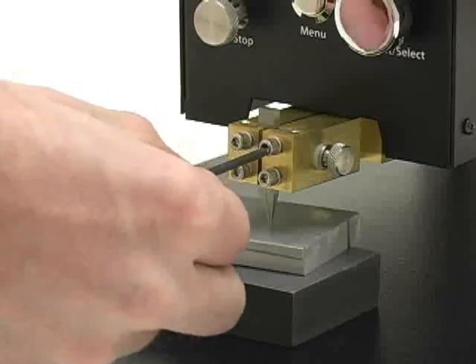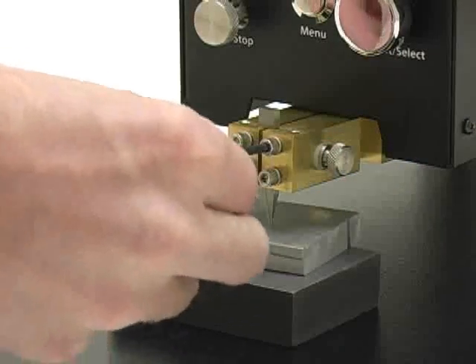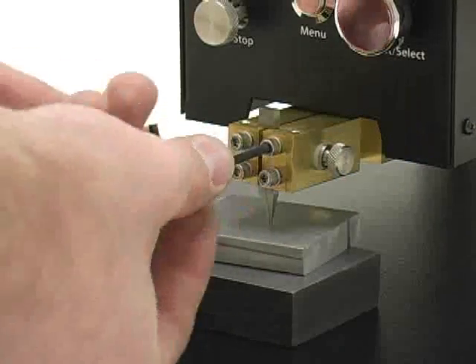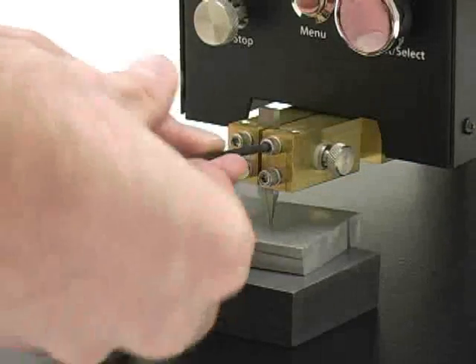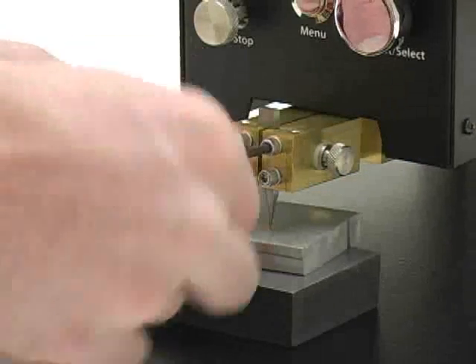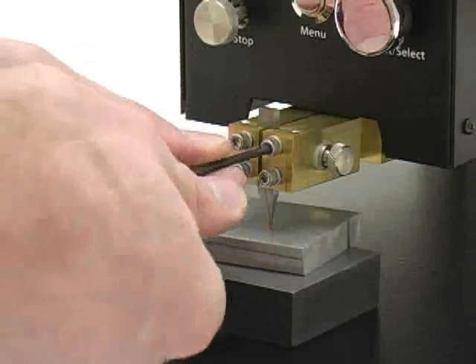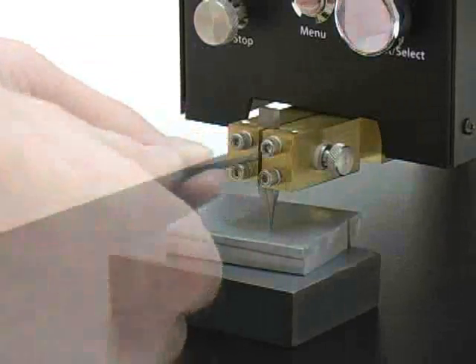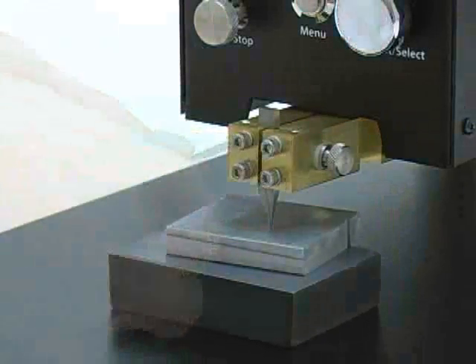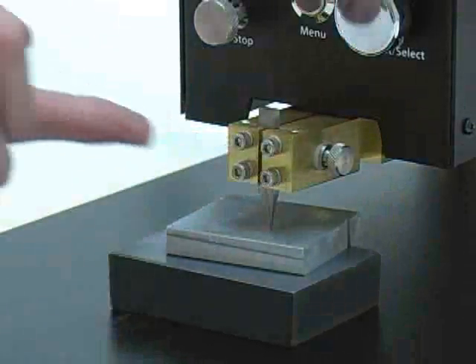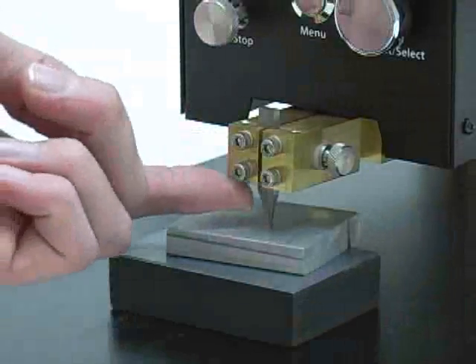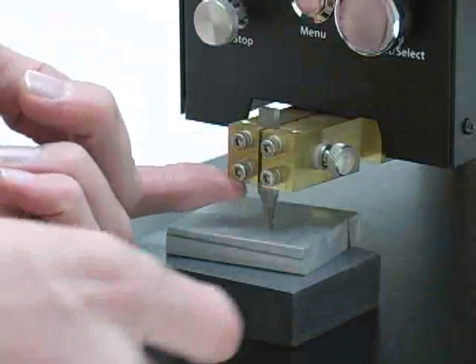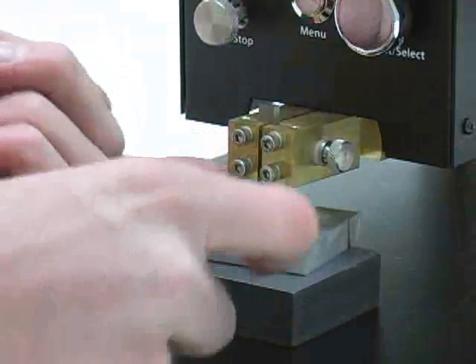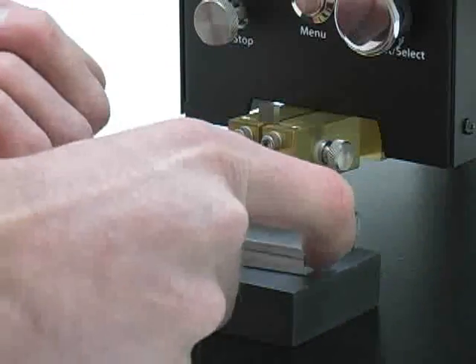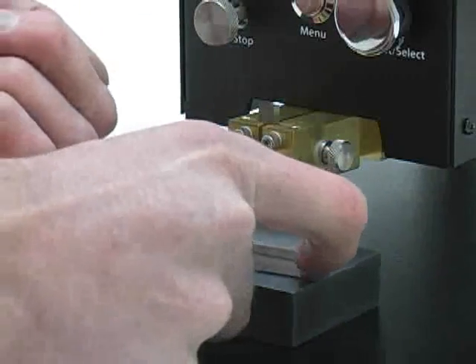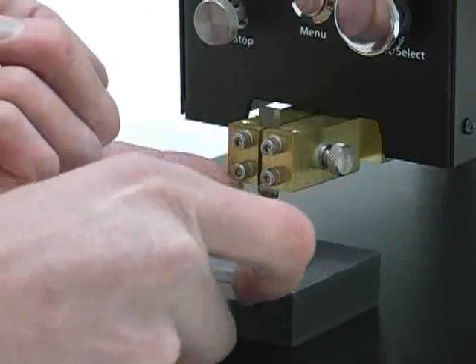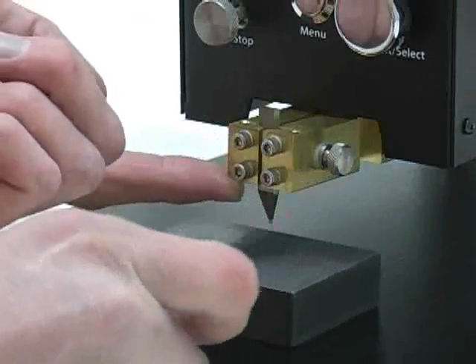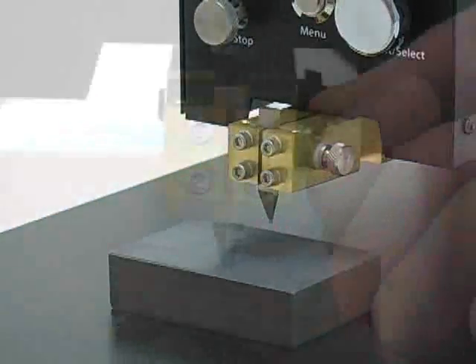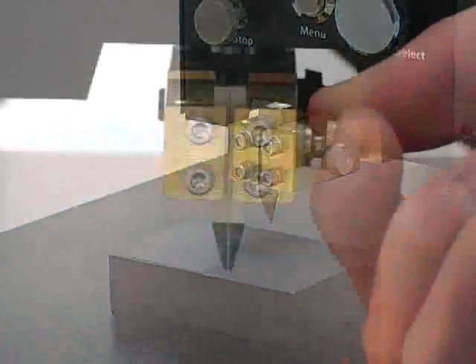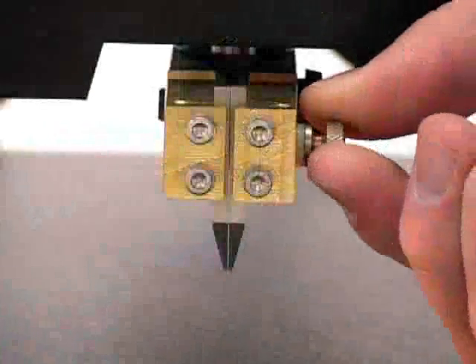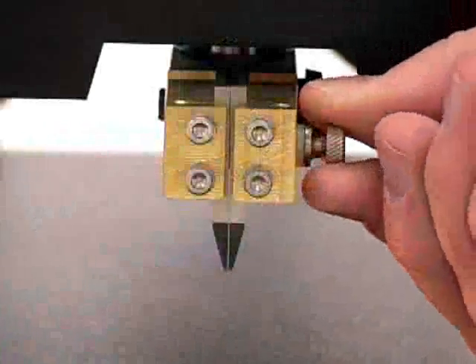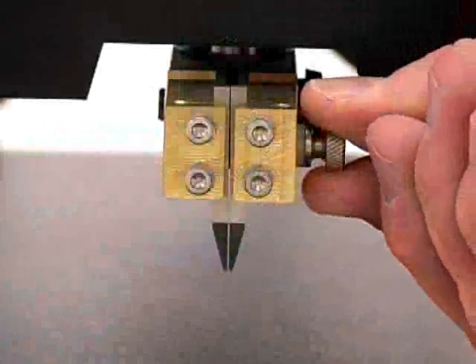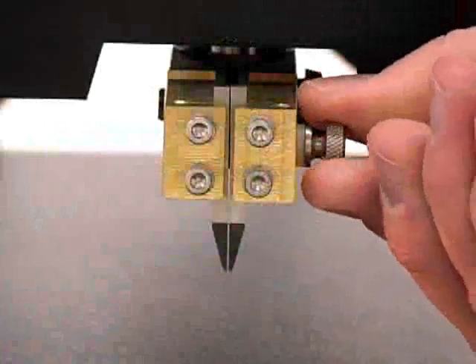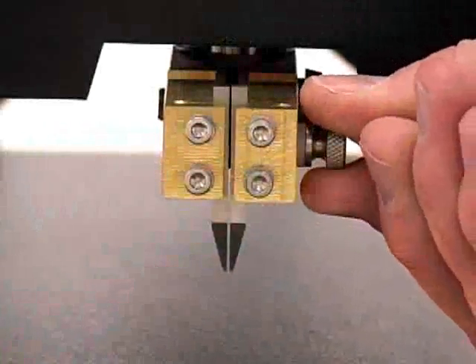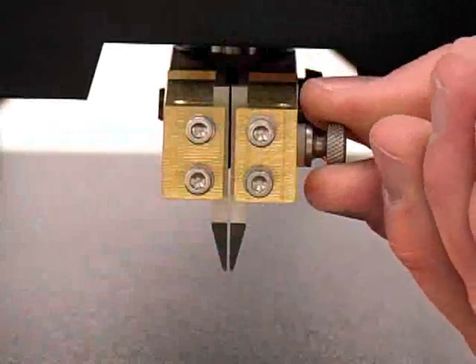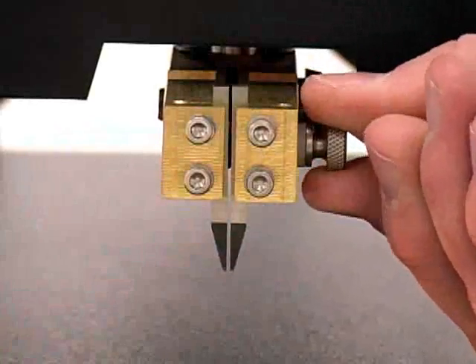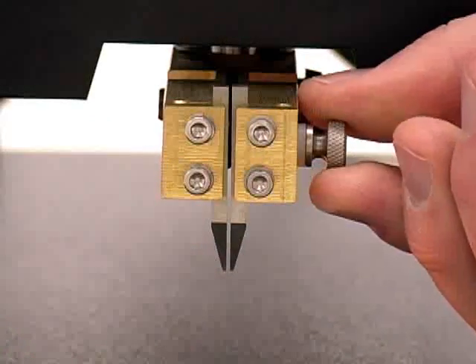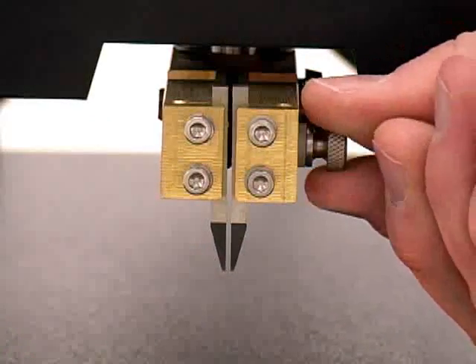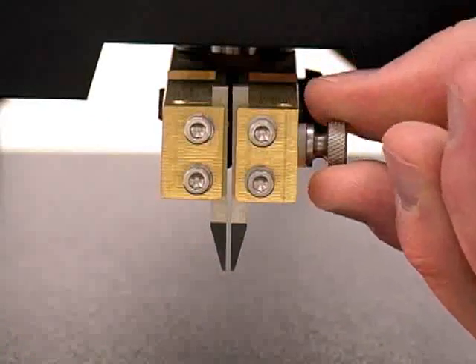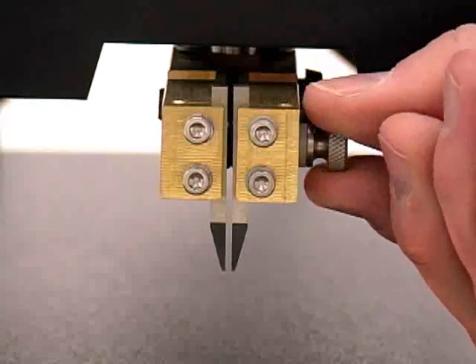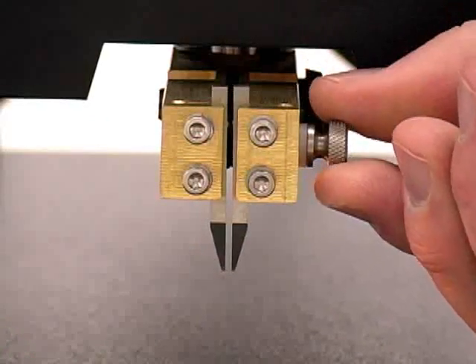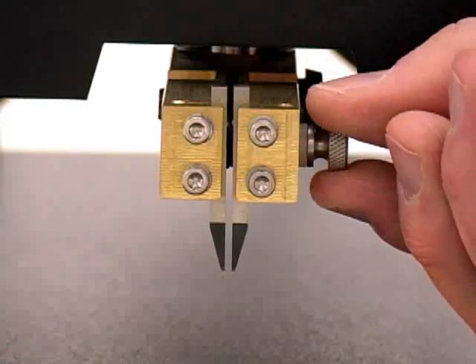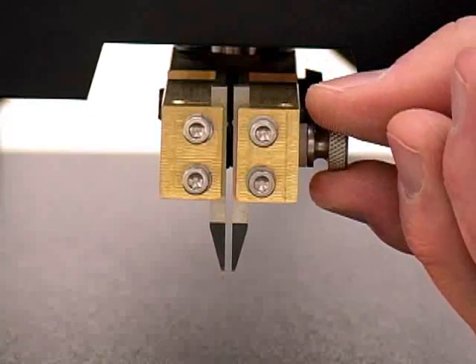Tighten the four clamping screws. Remove the 3/8 inch setup spacer. If you have adjustable gap electrodes, the gap adjust knob can now be loosened to the desired gap width.